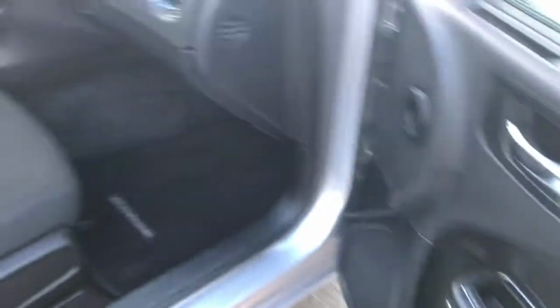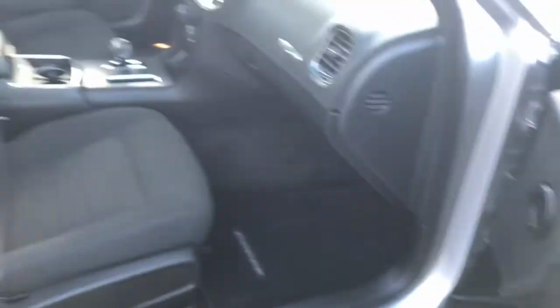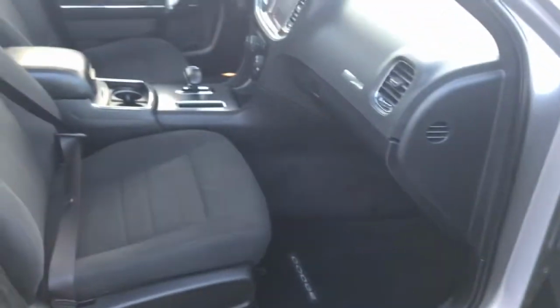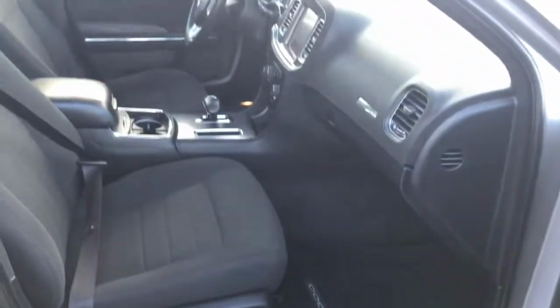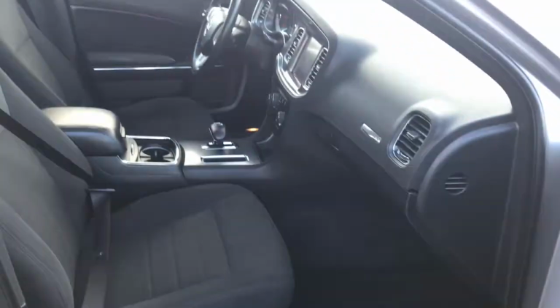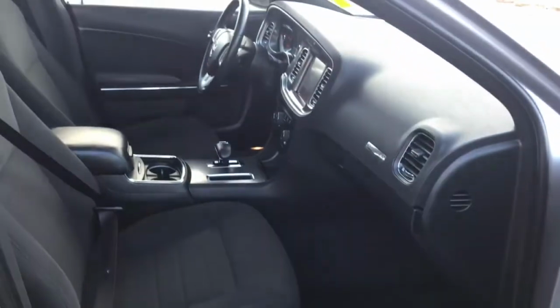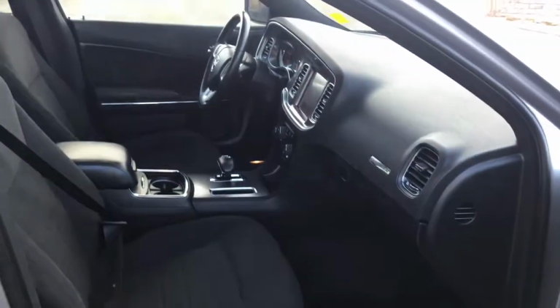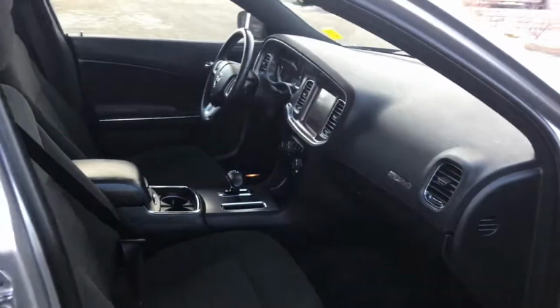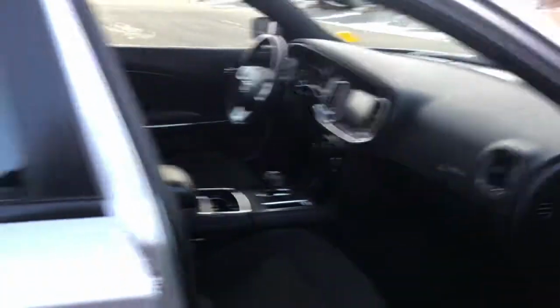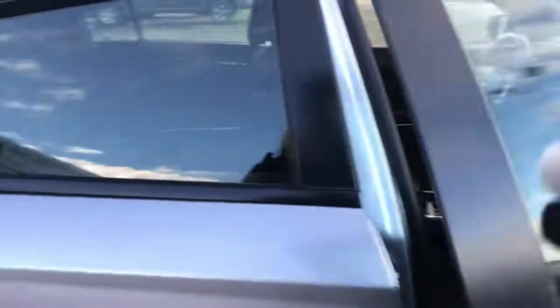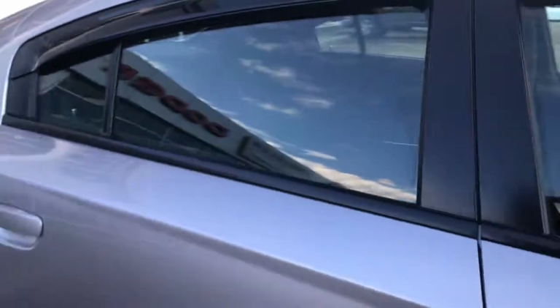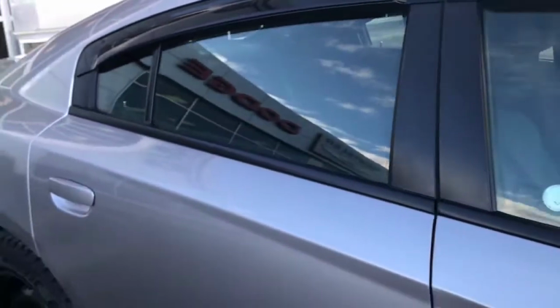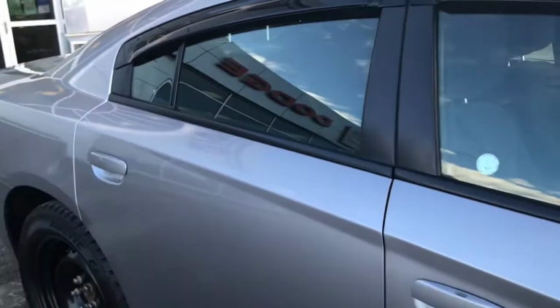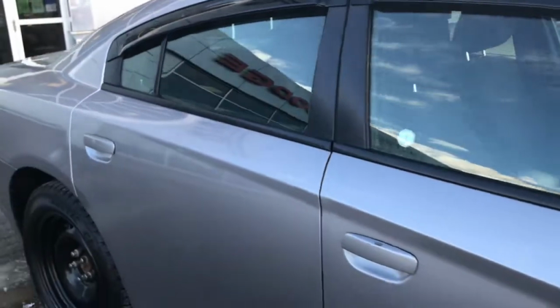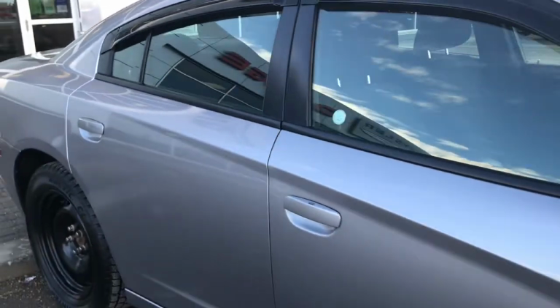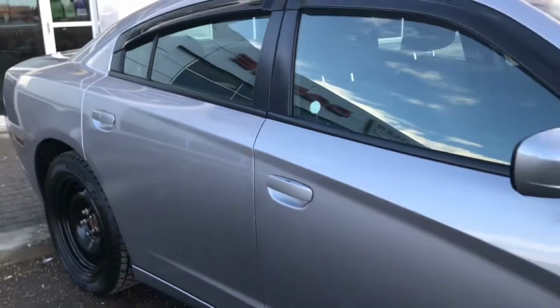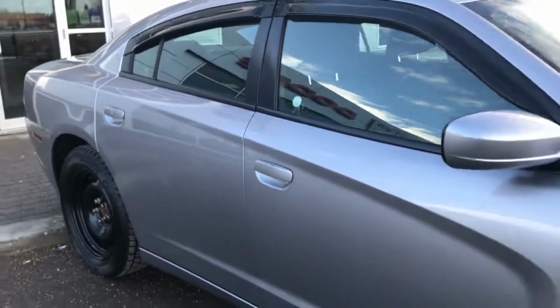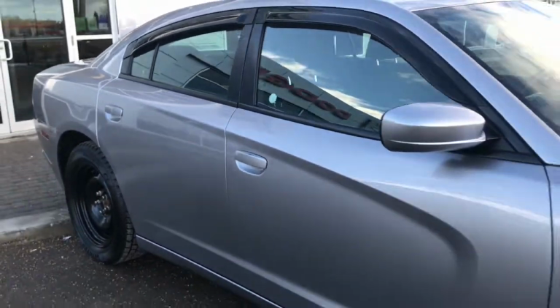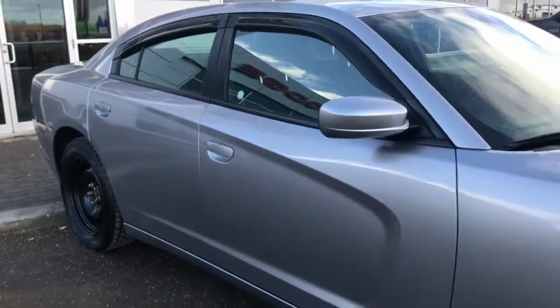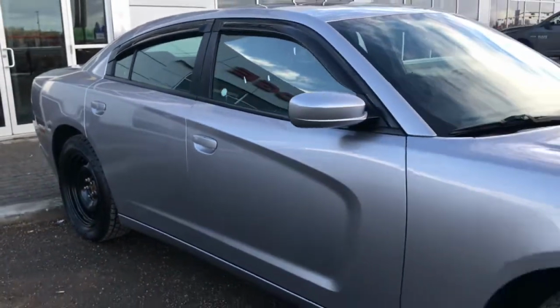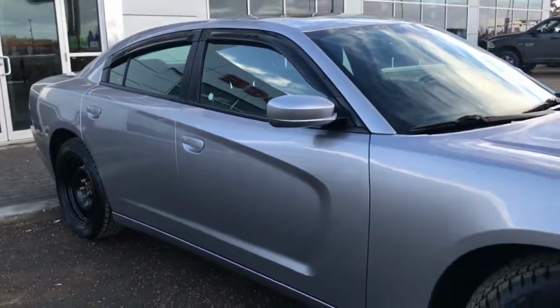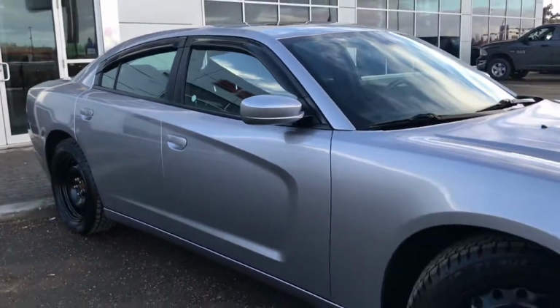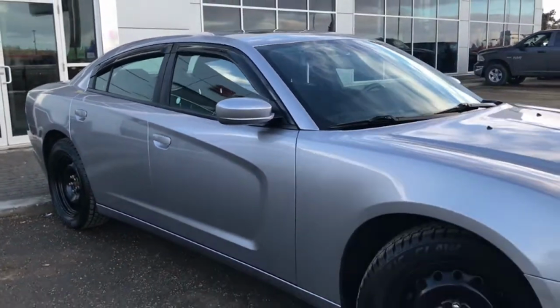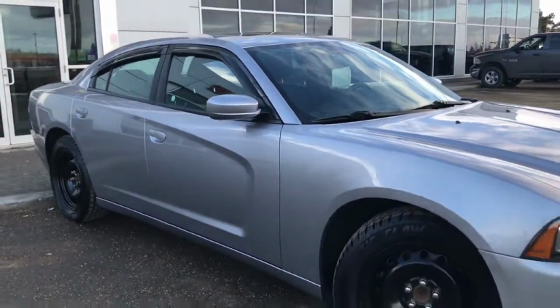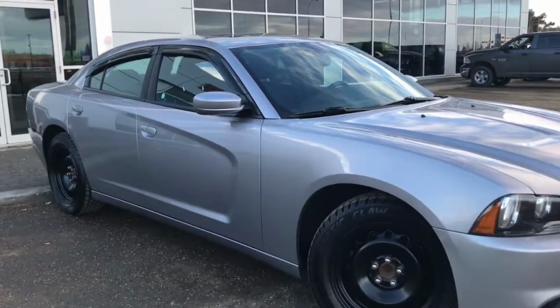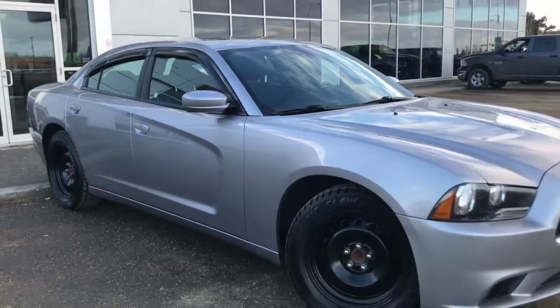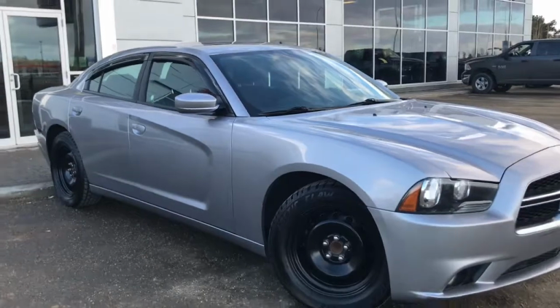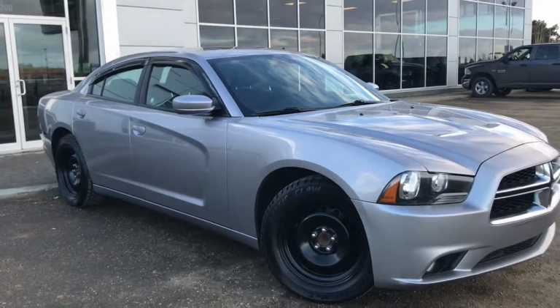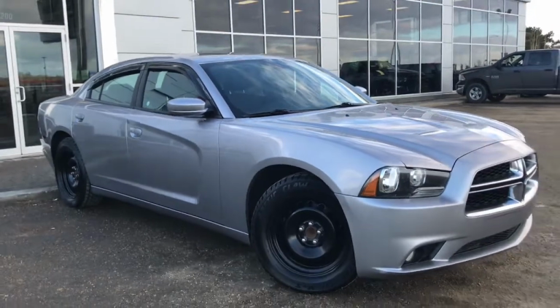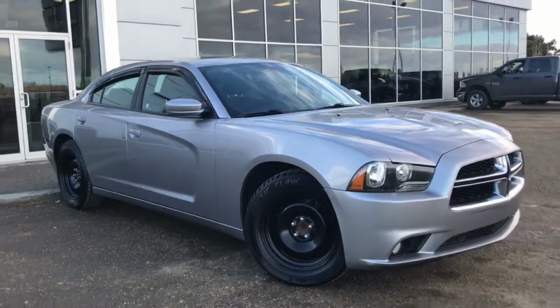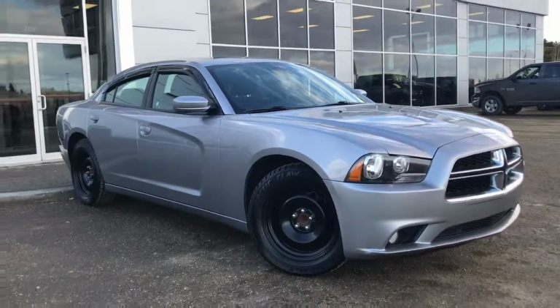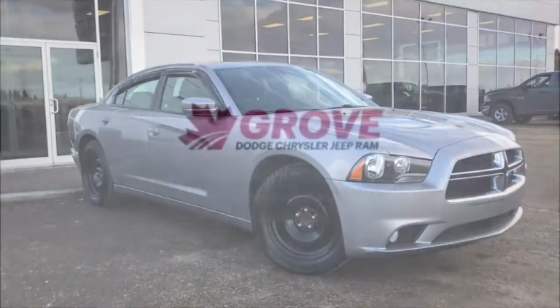The passenger seat is manually adjusted. If you'd like to take this Dodge Charger for a test drive, we're located at 200th at Matthews Avenue in Spruce Grove, Alberta, and hopefully we'll see you soon. Take care.